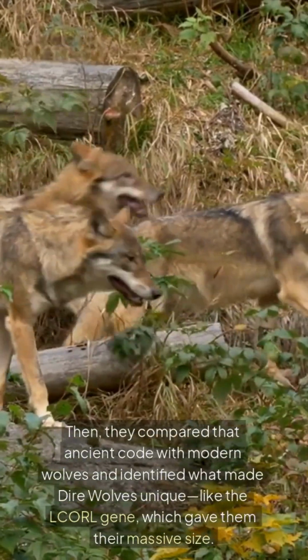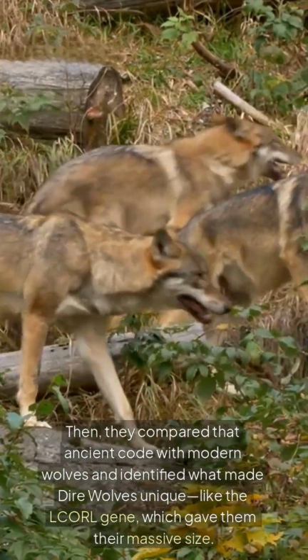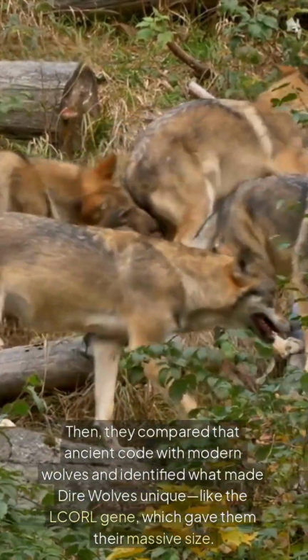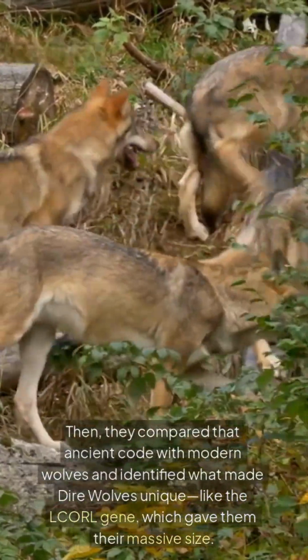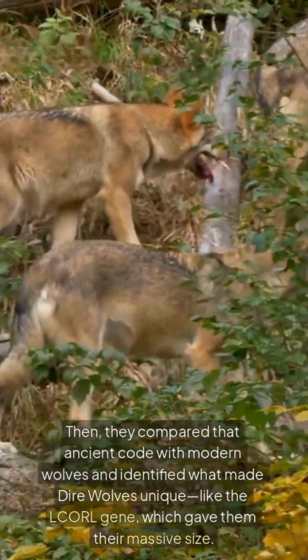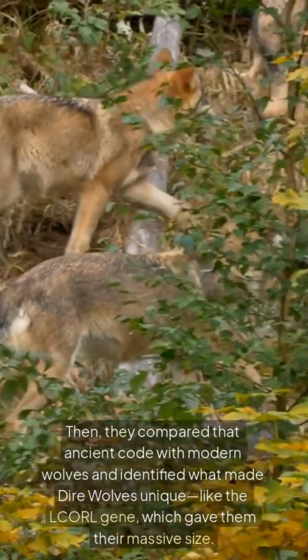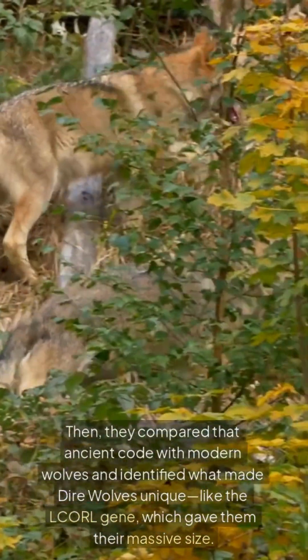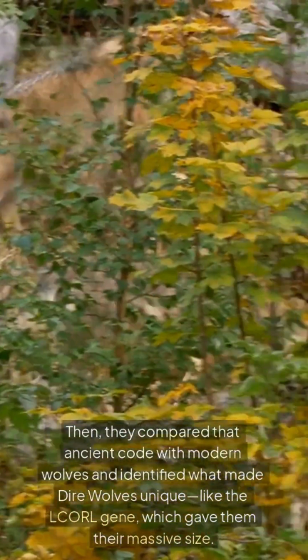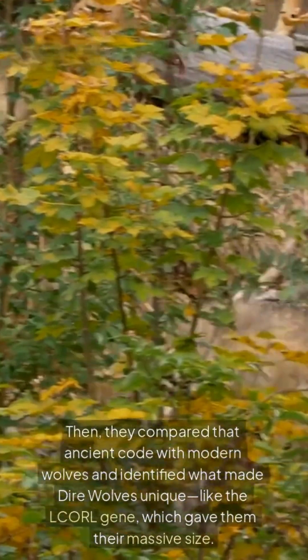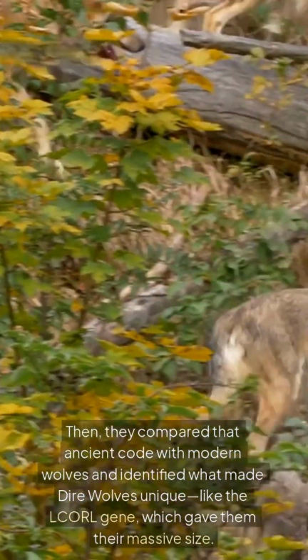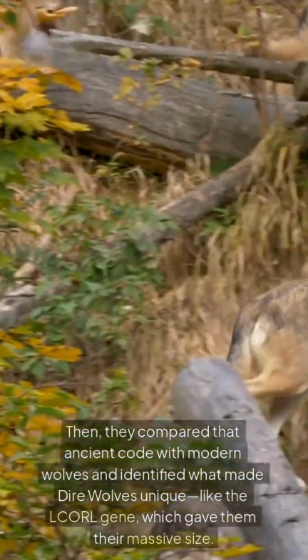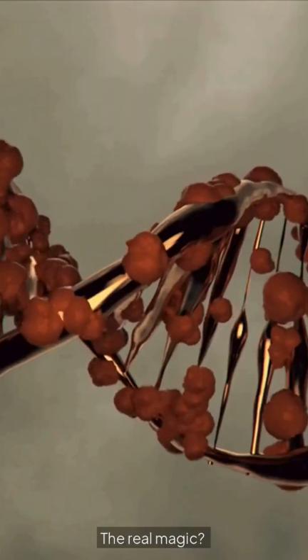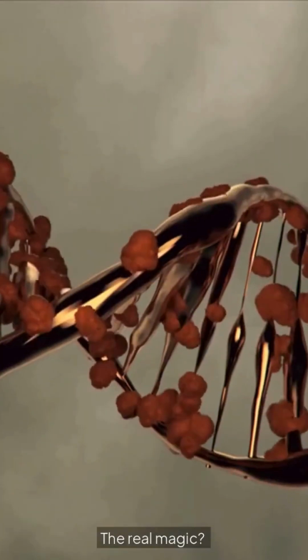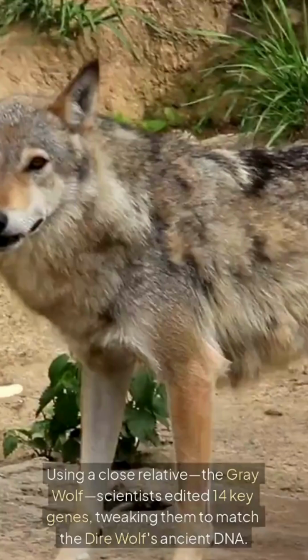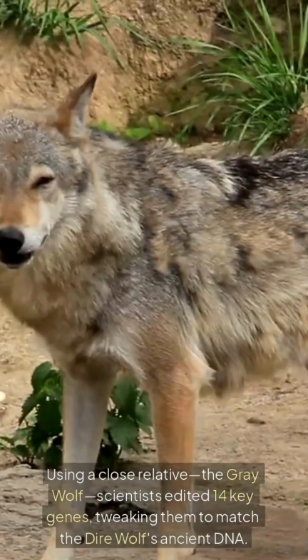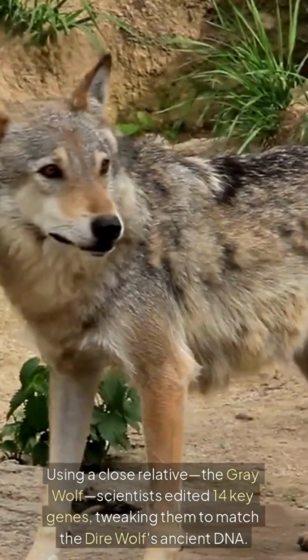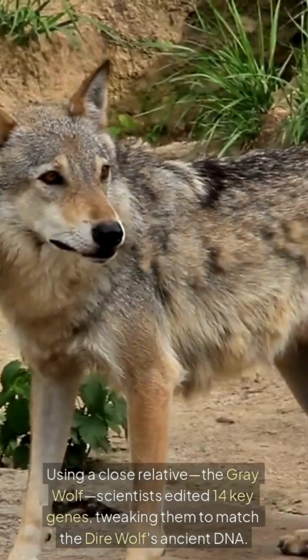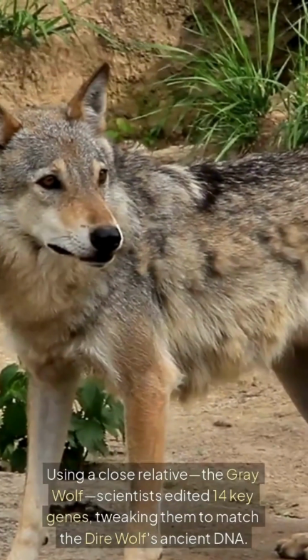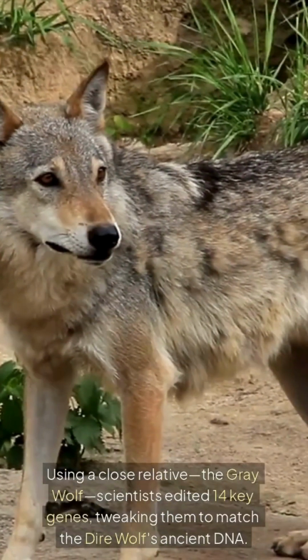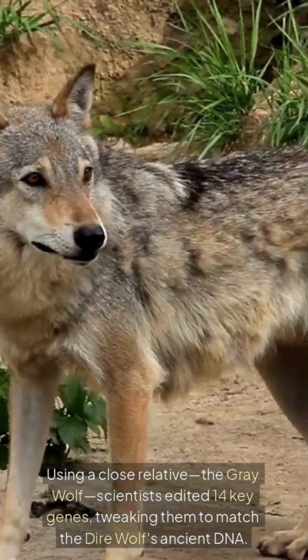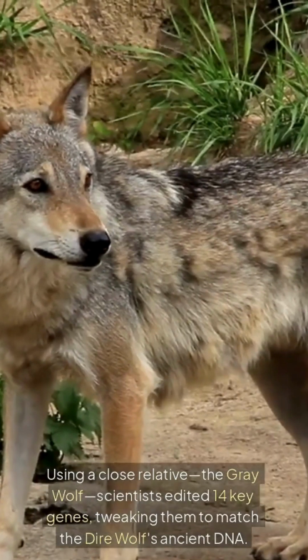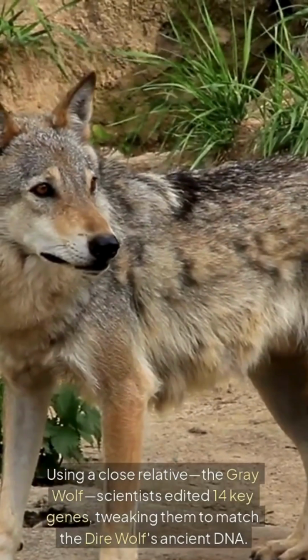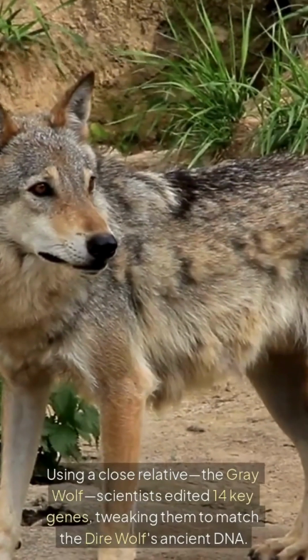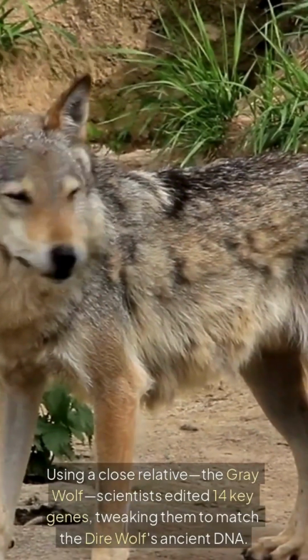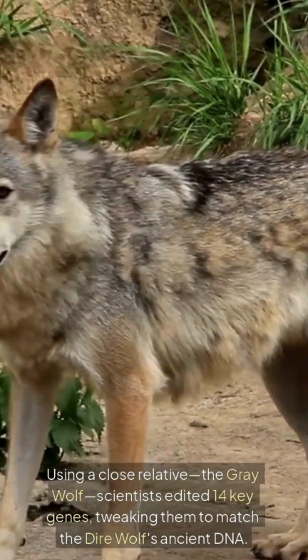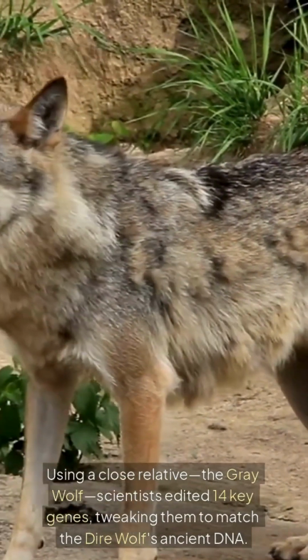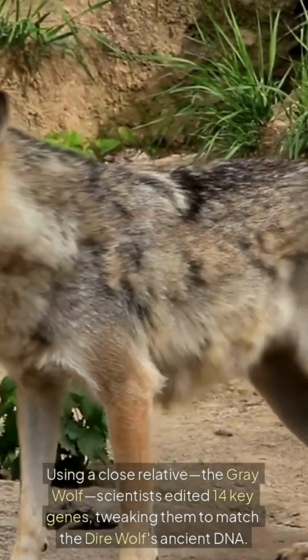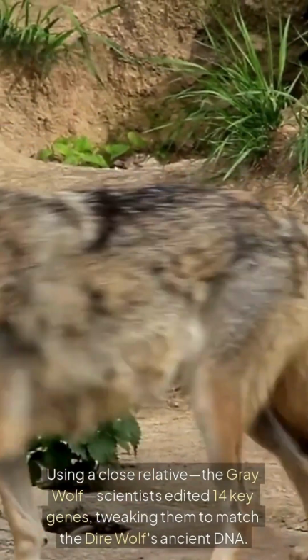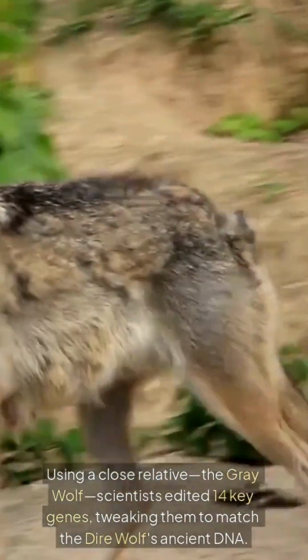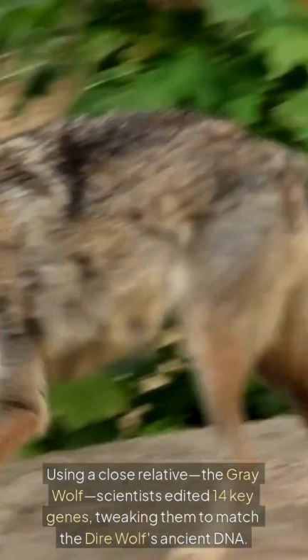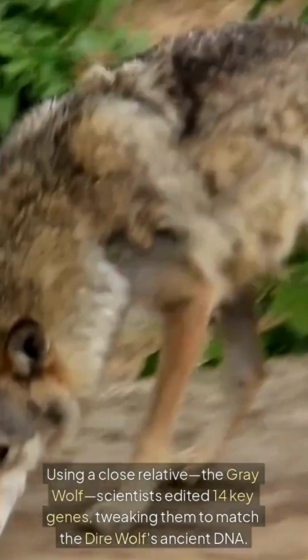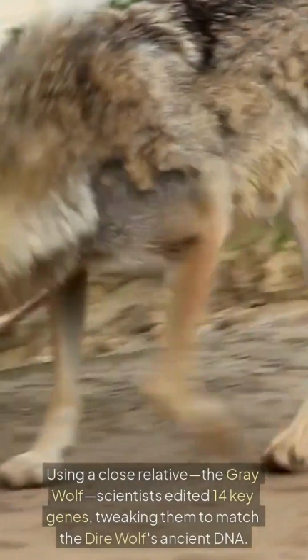Like the LCR gene, which gave them their massive size. The real magic? Using a close relative, the grey wolf, scientists edited 14 key genes, tweaking them to match the dire wolf's ancient DNA.